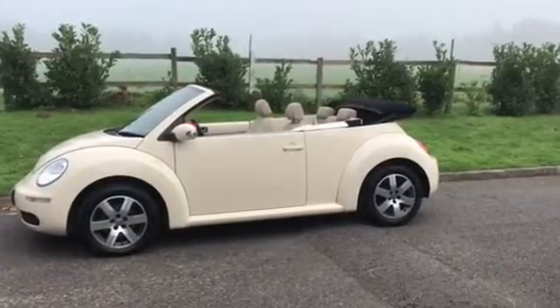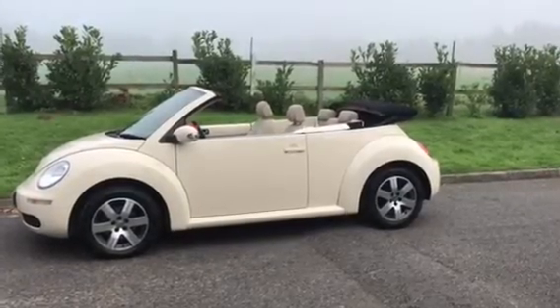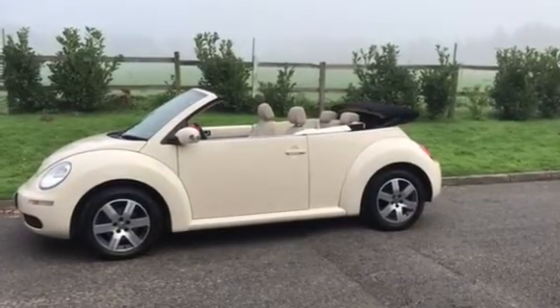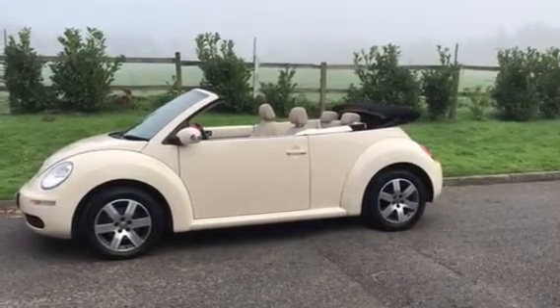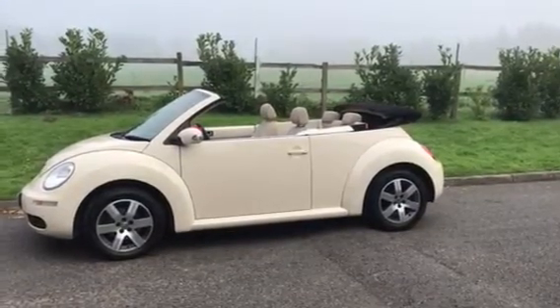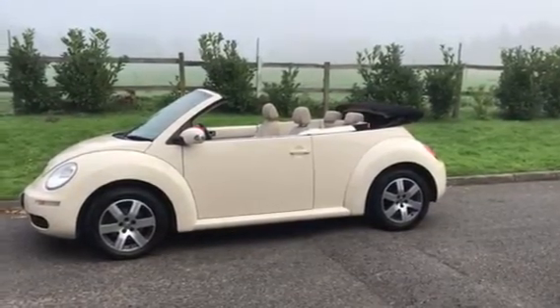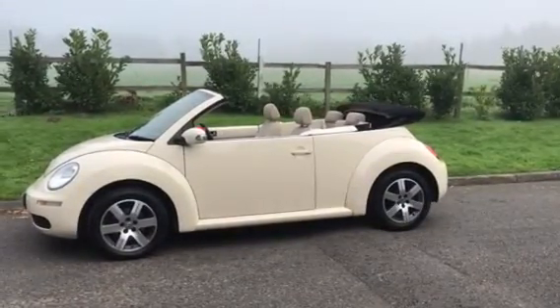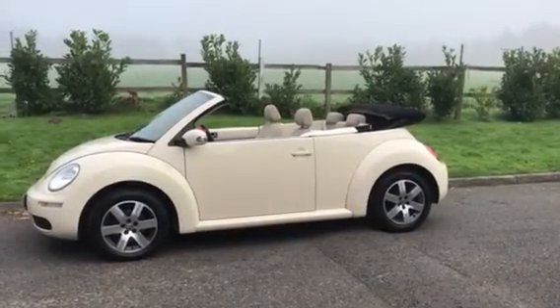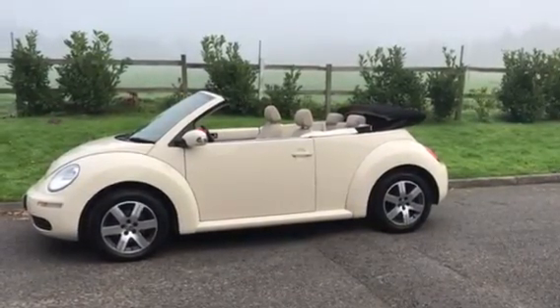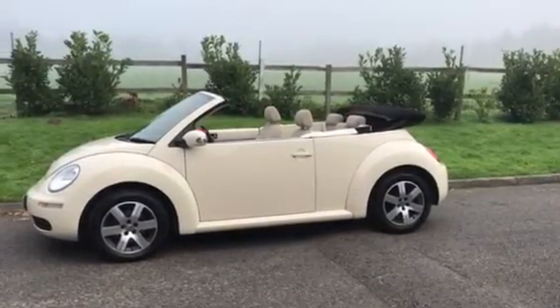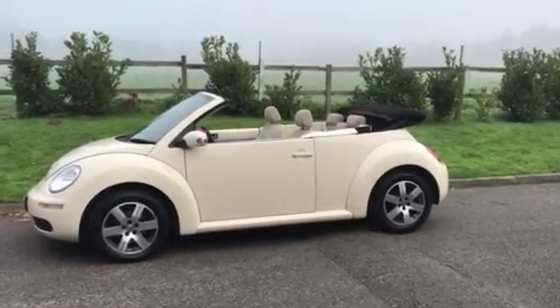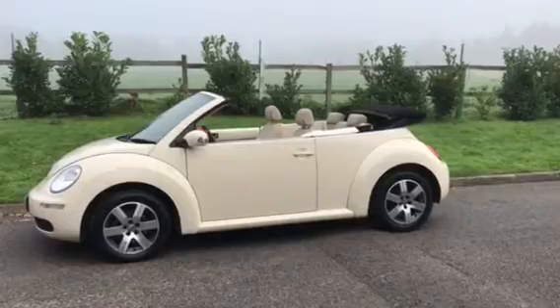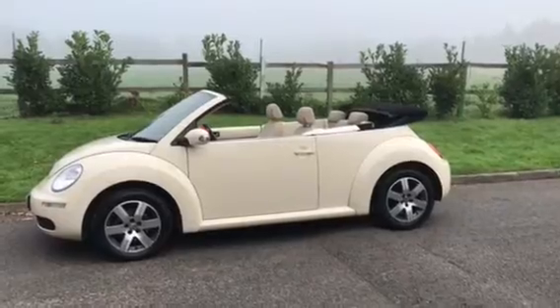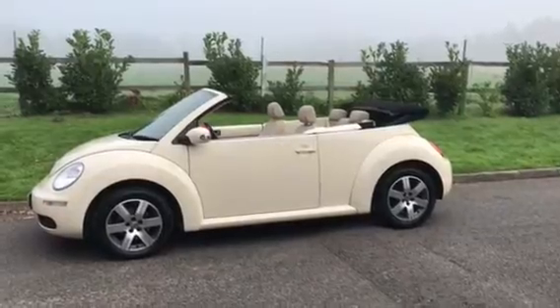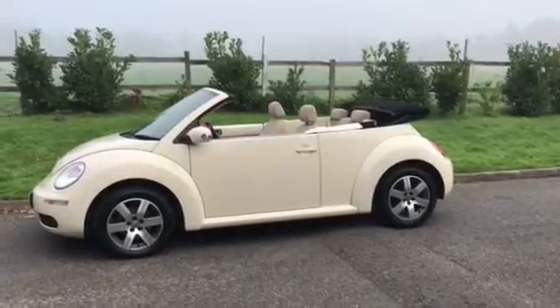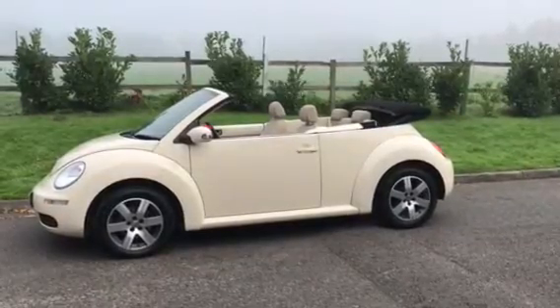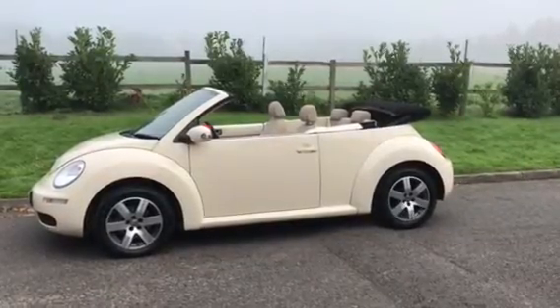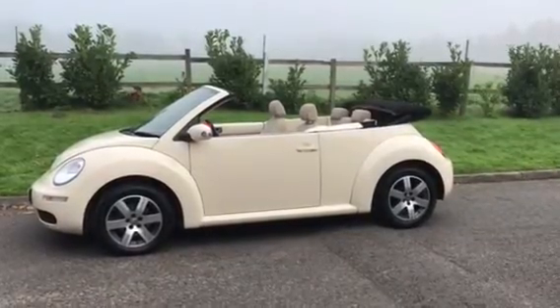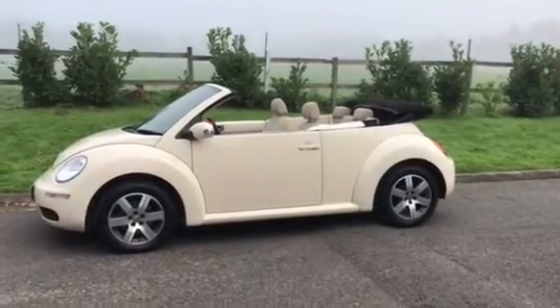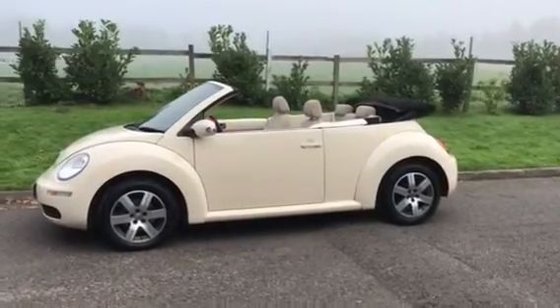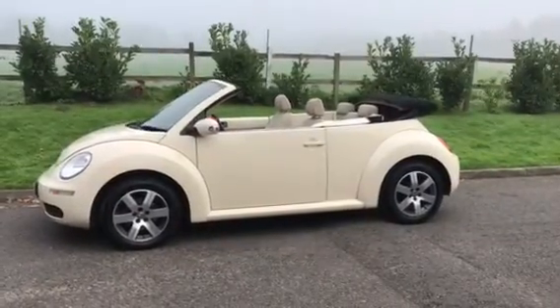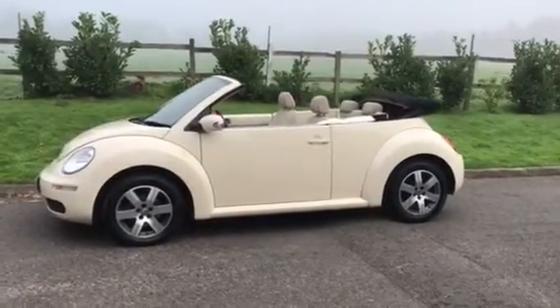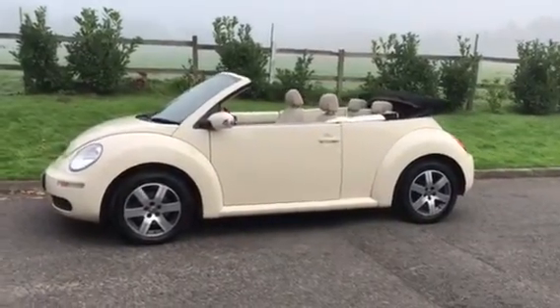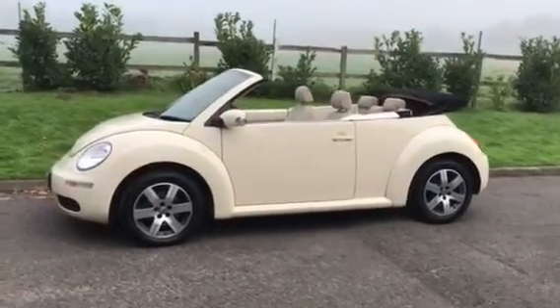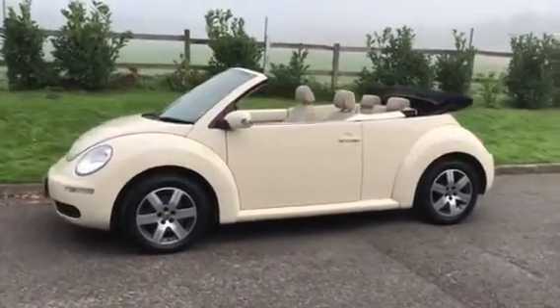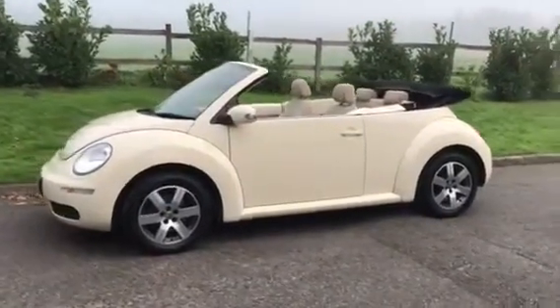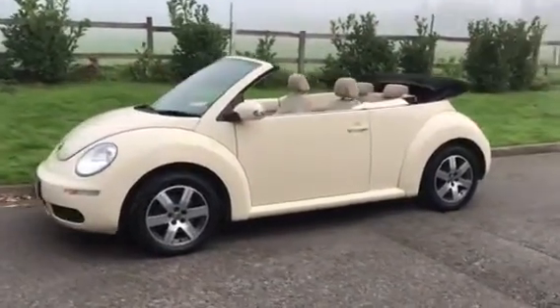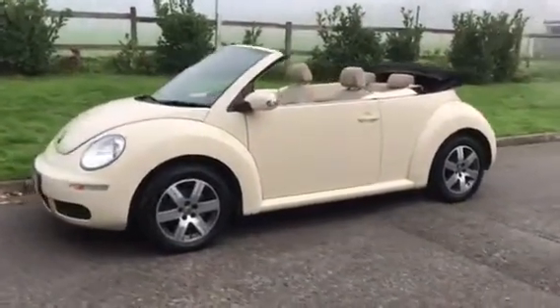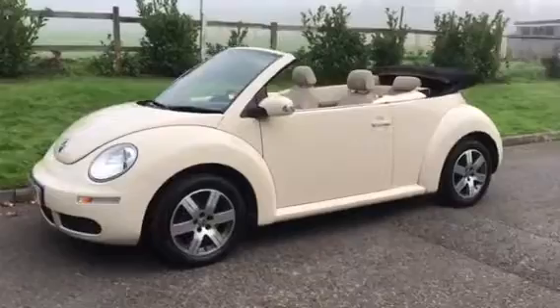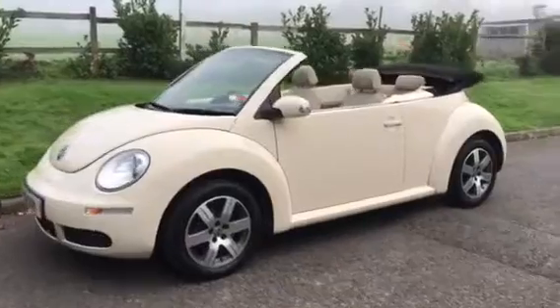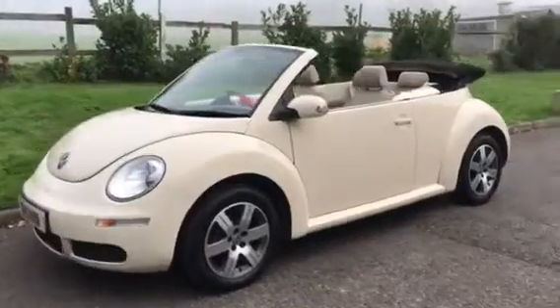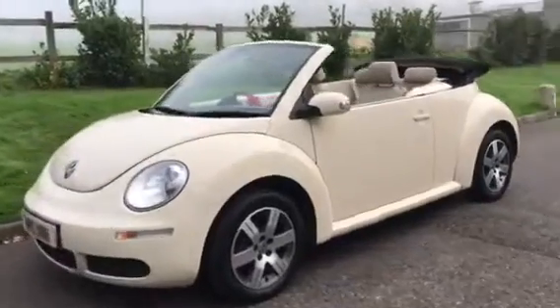Here we have a 2009 59 plate VW Beetle. She's a model called a Luna. Let's take a look around.